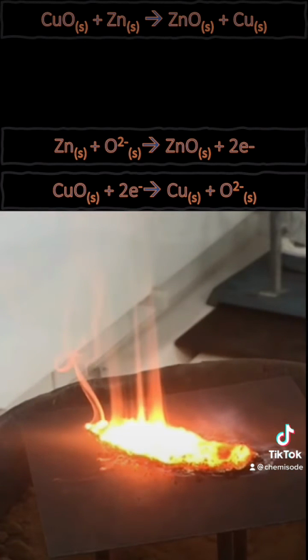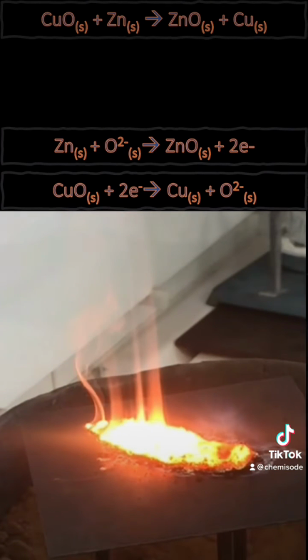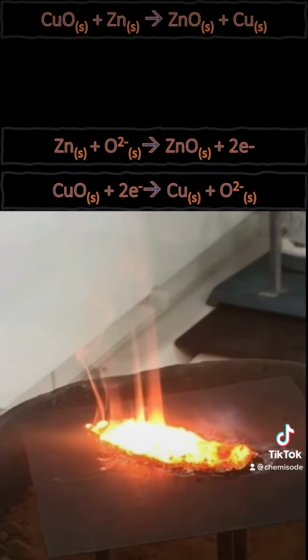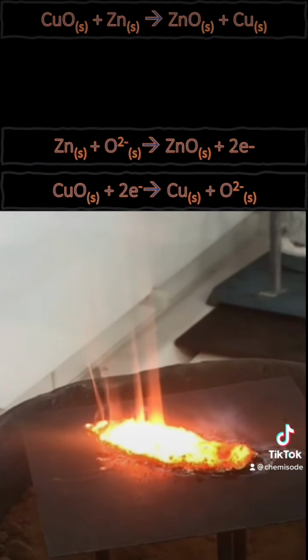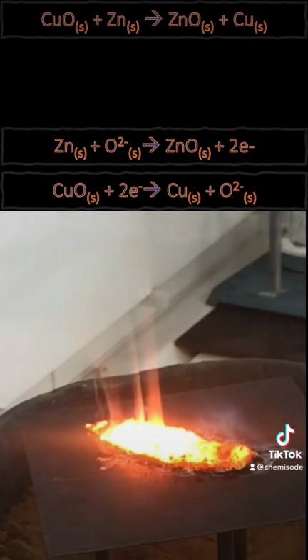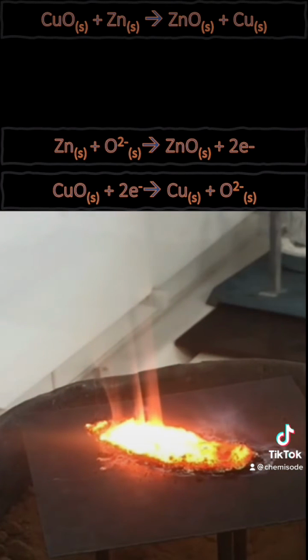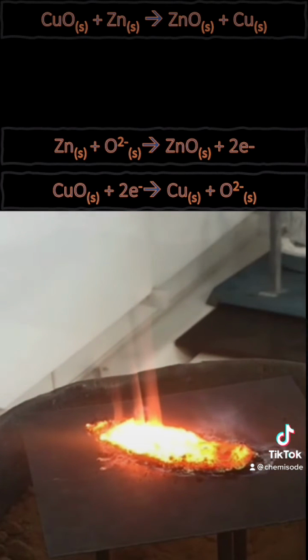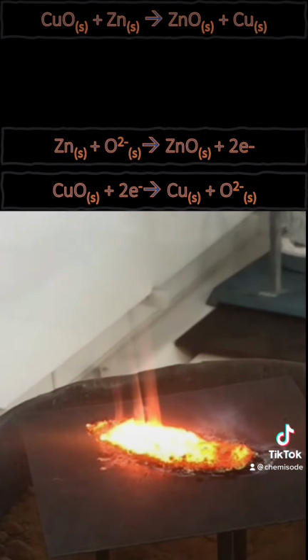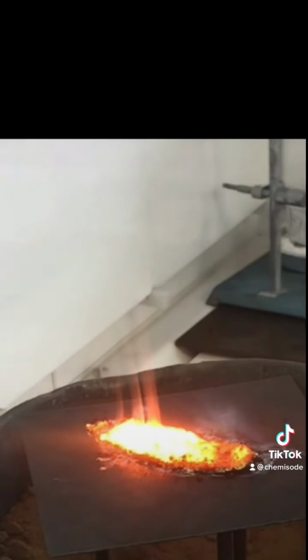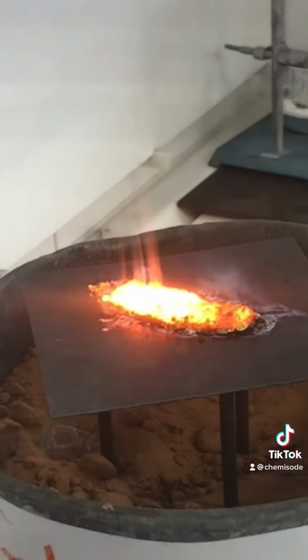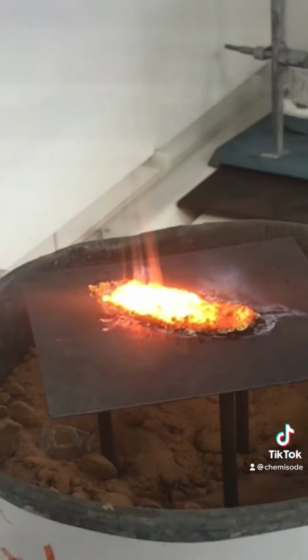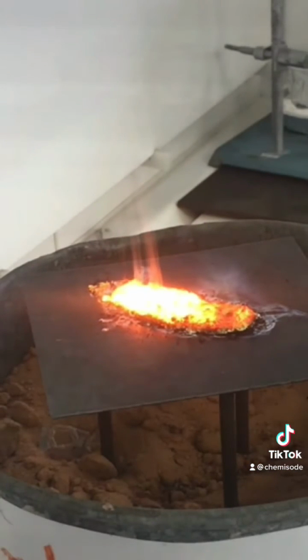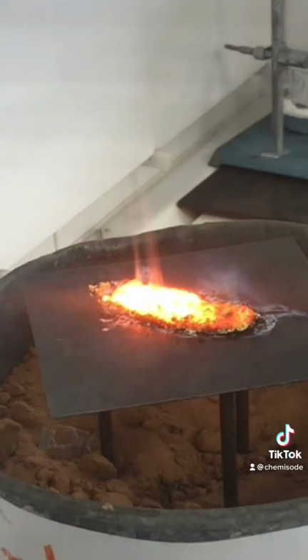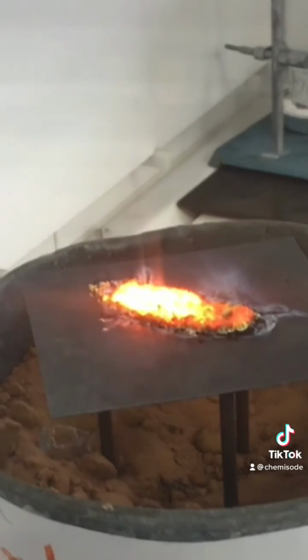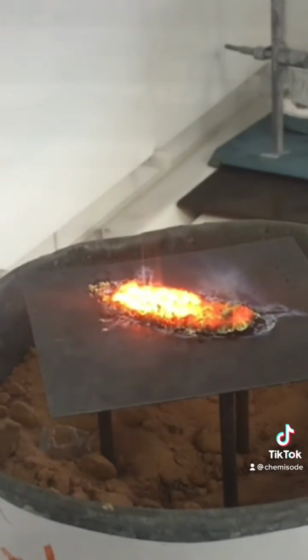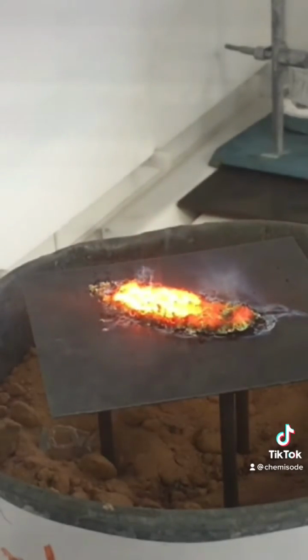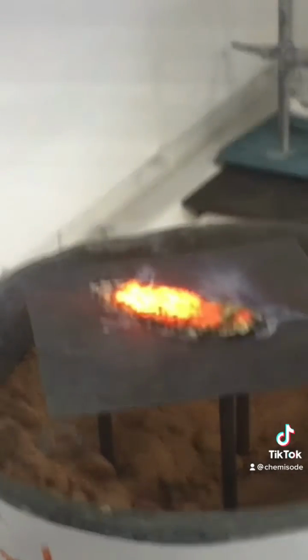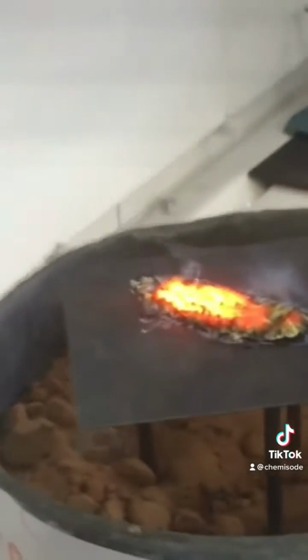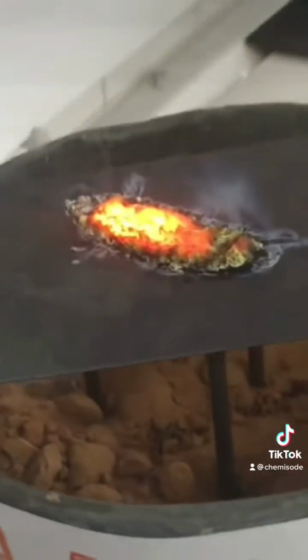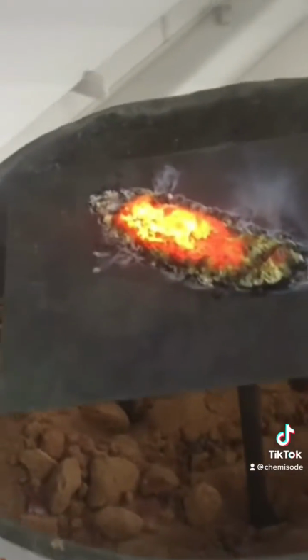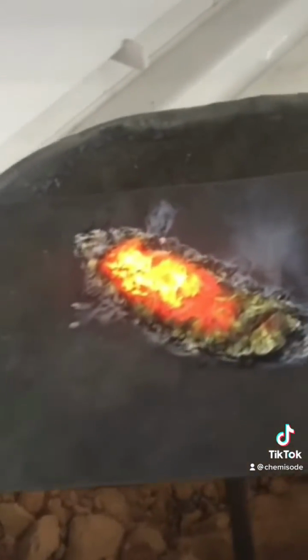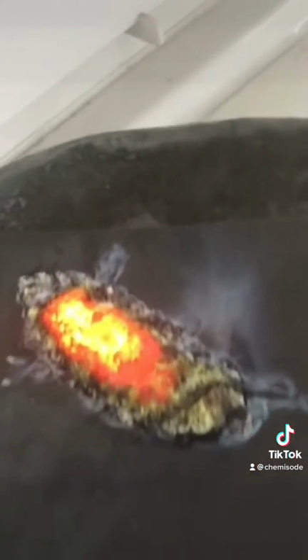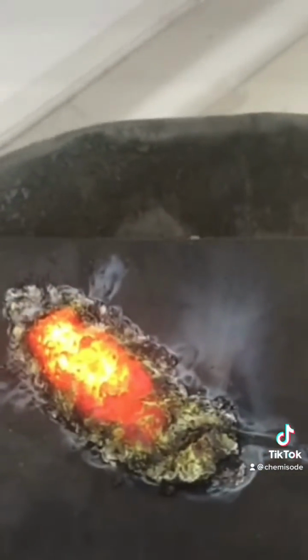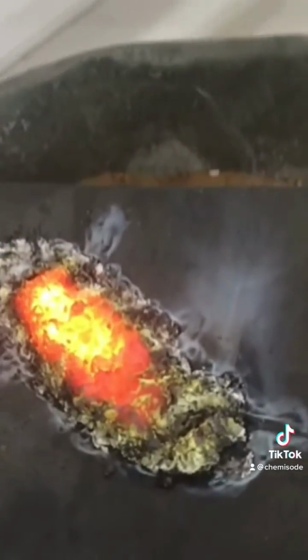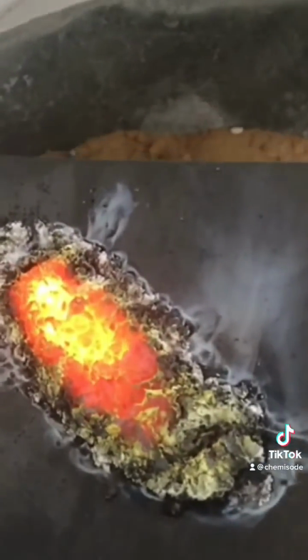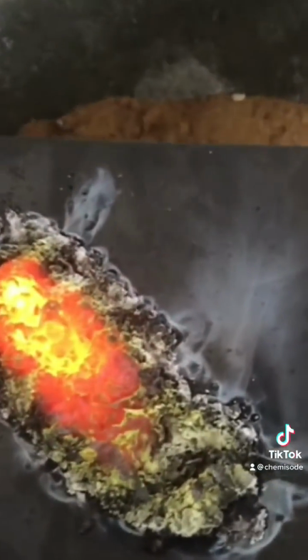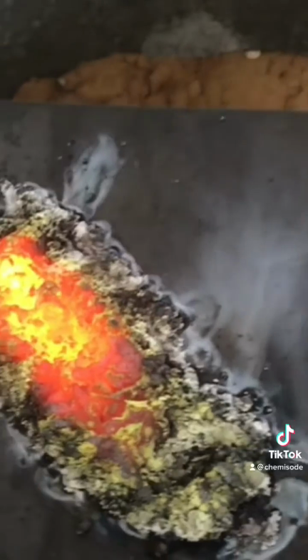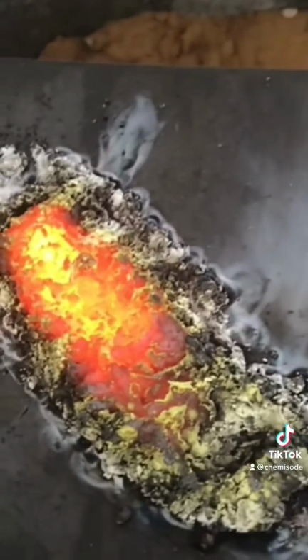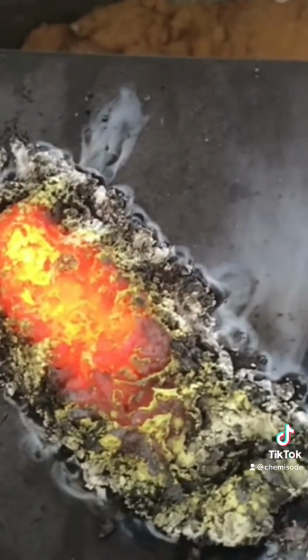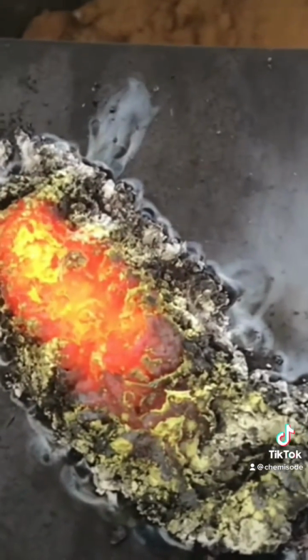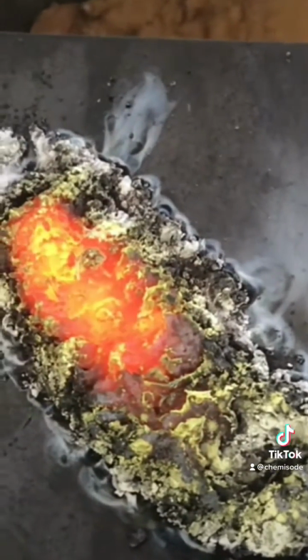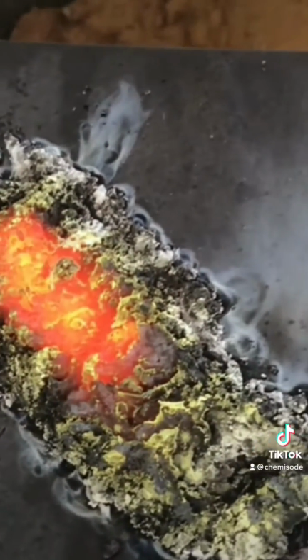This reaction is actually quite hot, so what happens is the copper melts and it goes down to the bottom. That glow we can see is that really red hot copper. As it cools down, you can see that glow starts to move away.